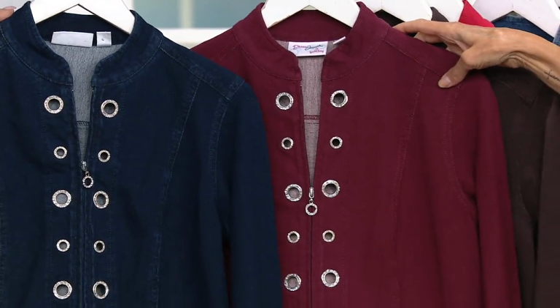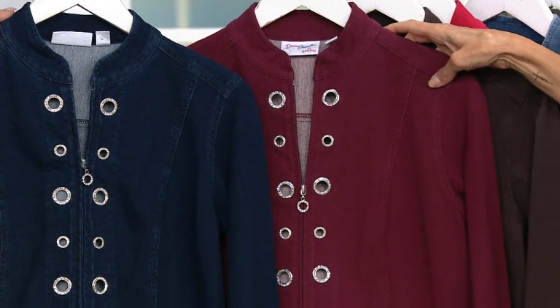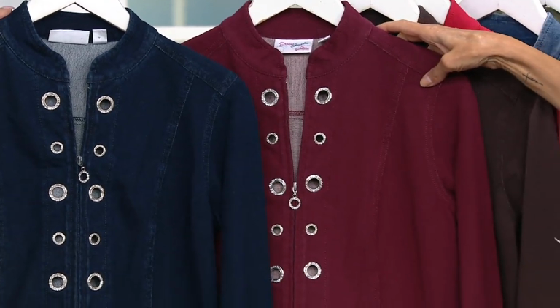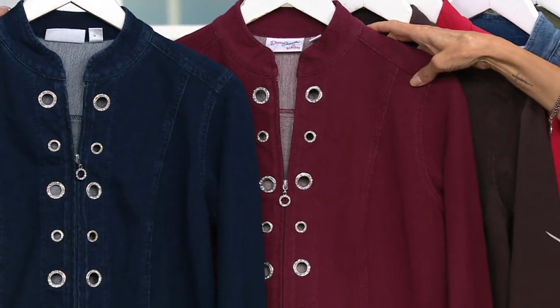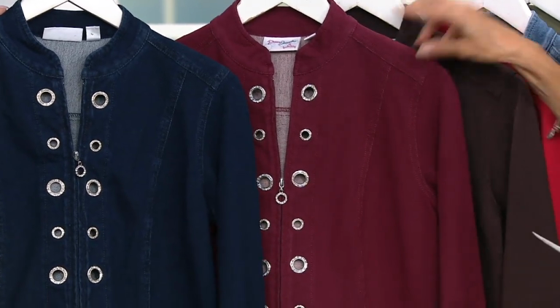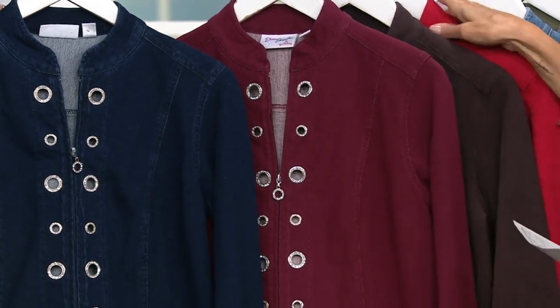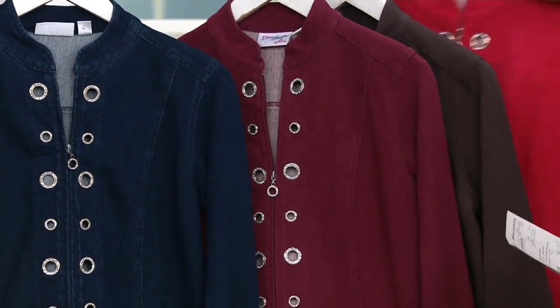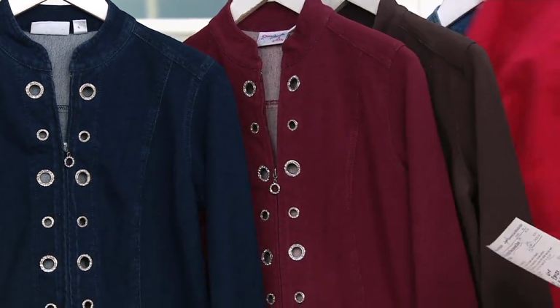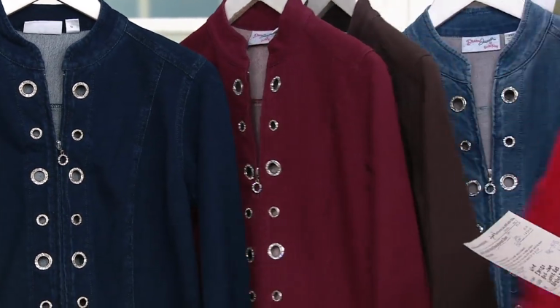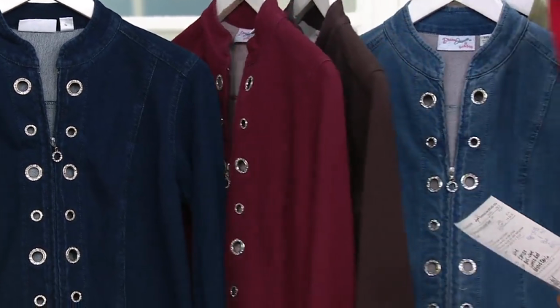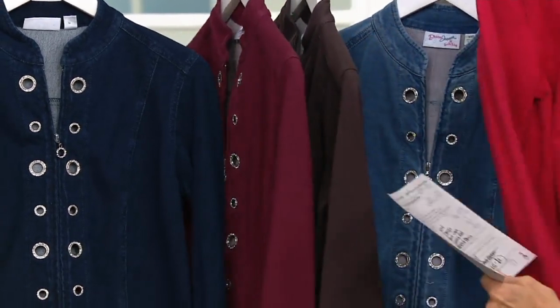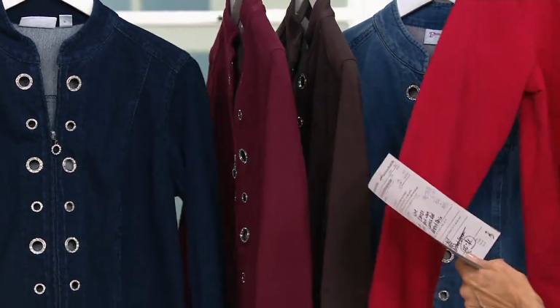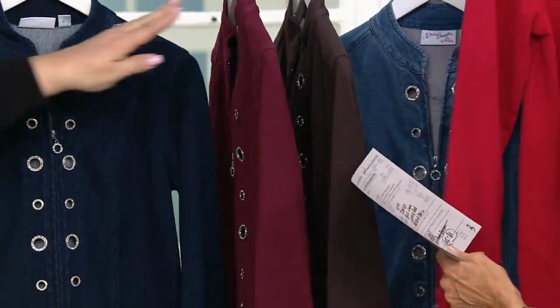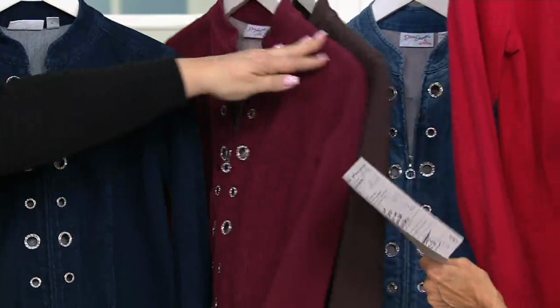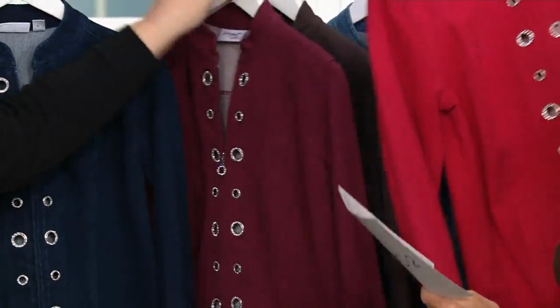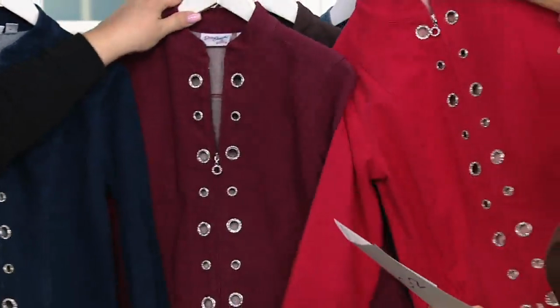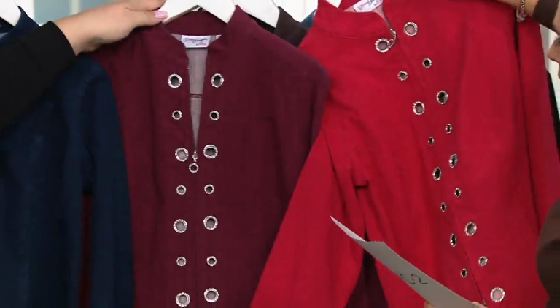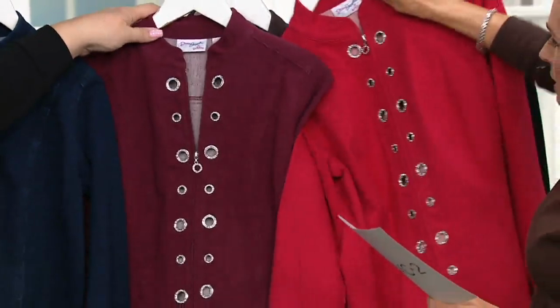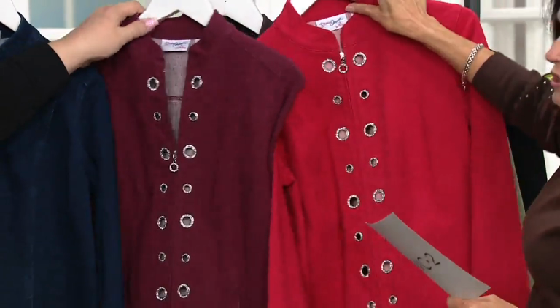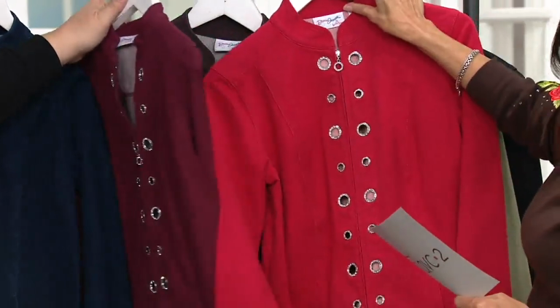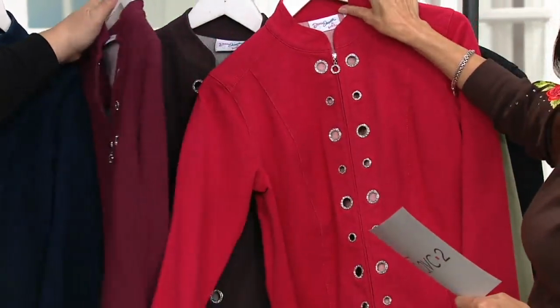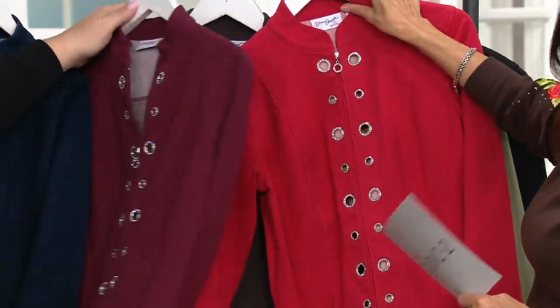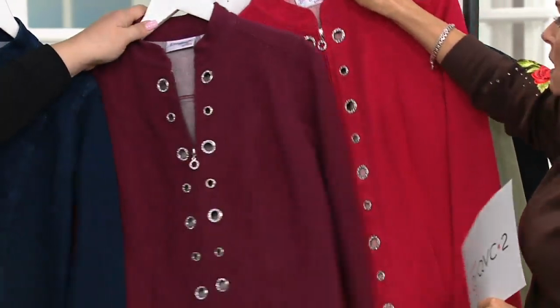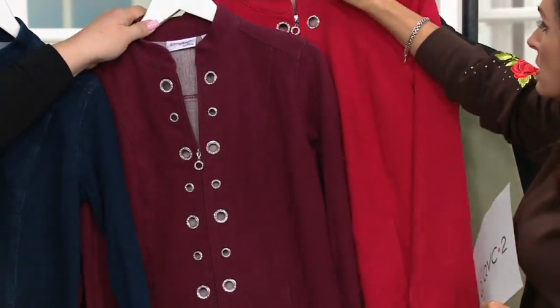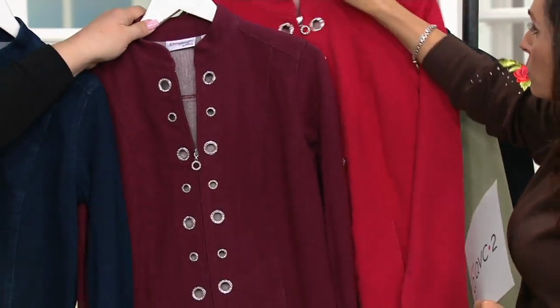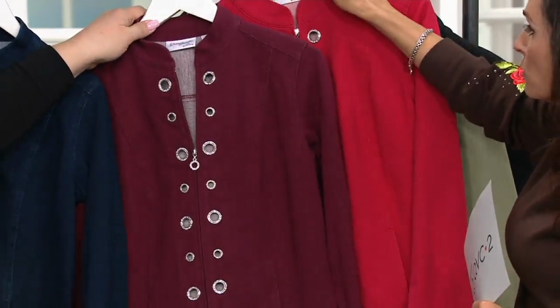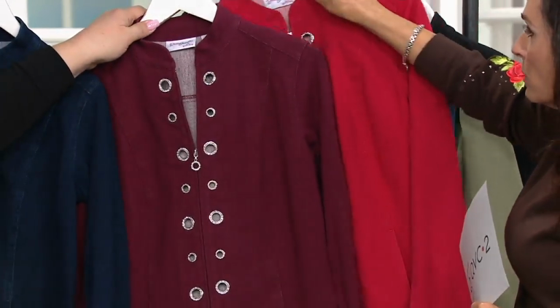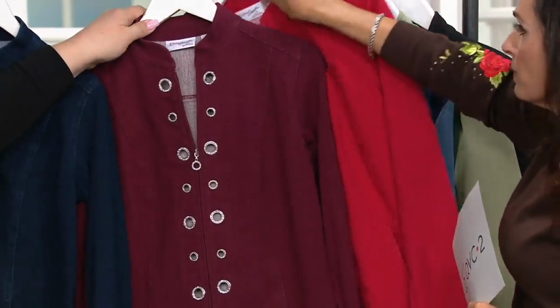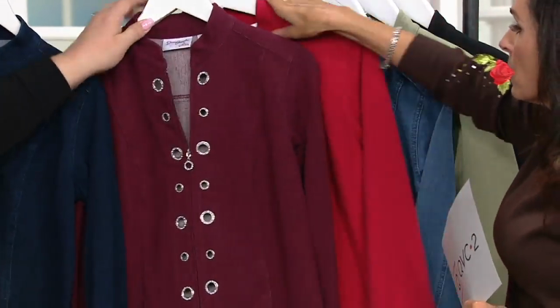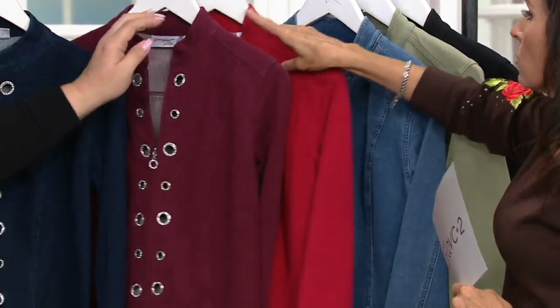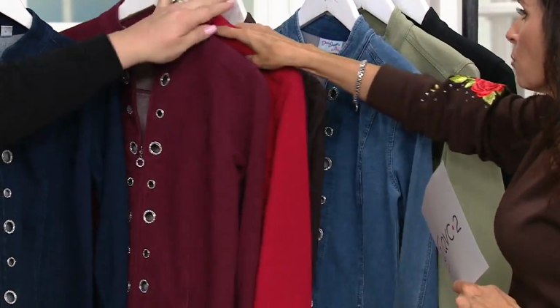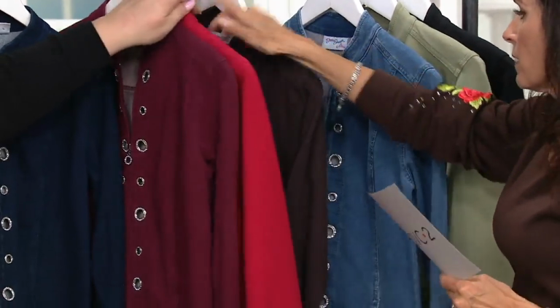Maria looks so sharp in this wine color — very pretty. I'm going to put this lipstick red next to it so you can see the difference. Obviously the lipstick red has a blue undertone, and the wine is a true wine.